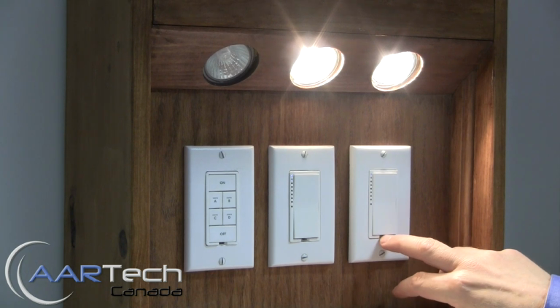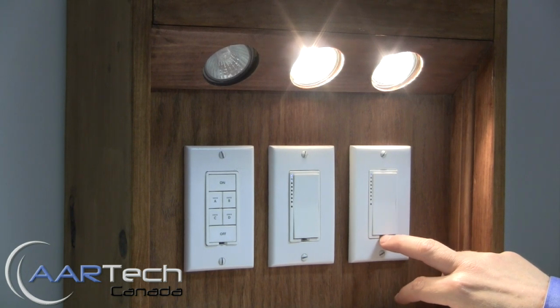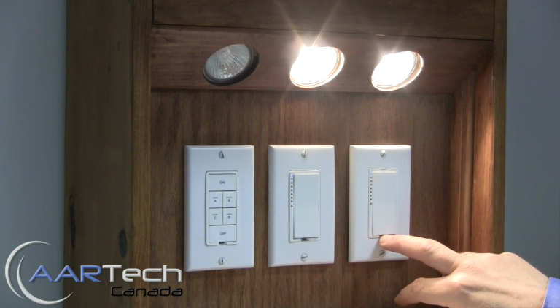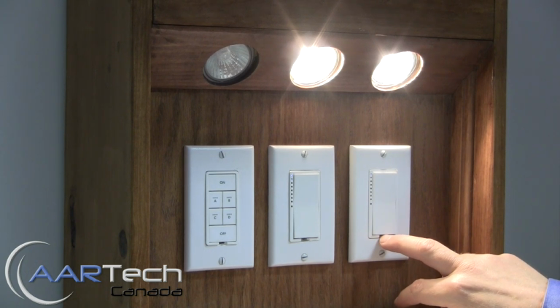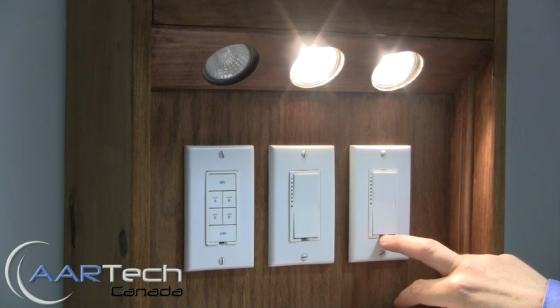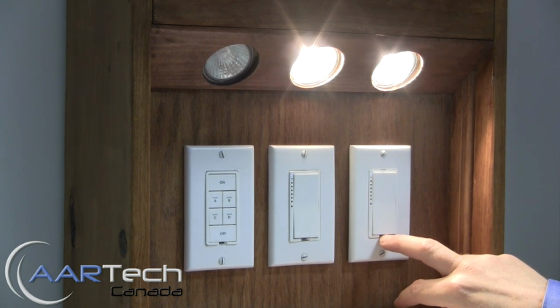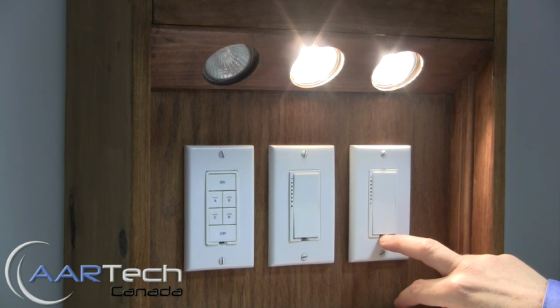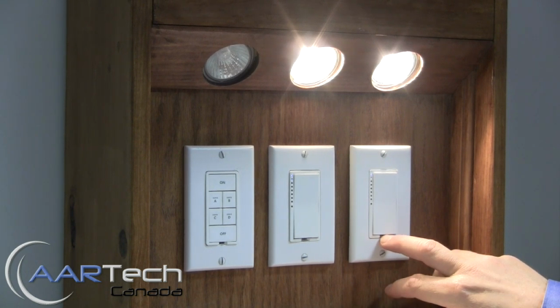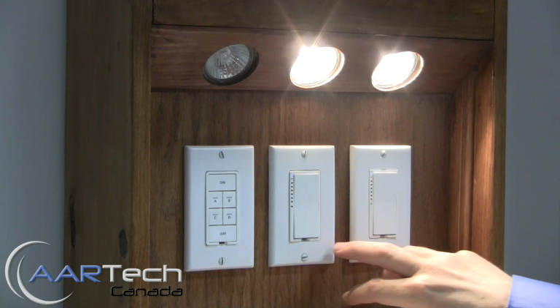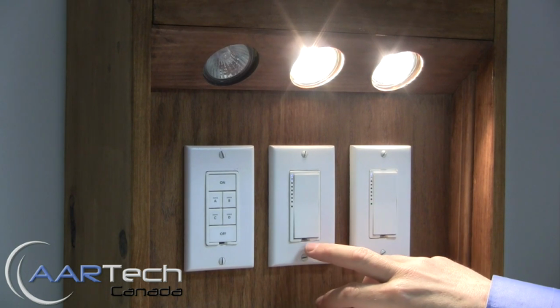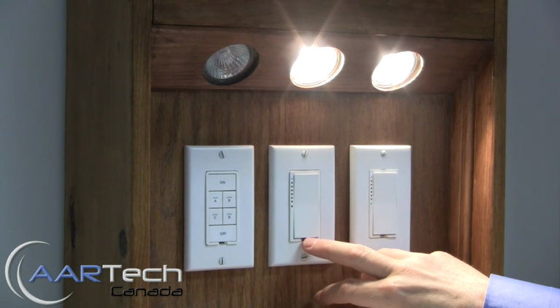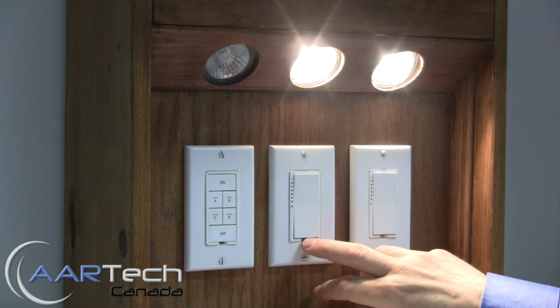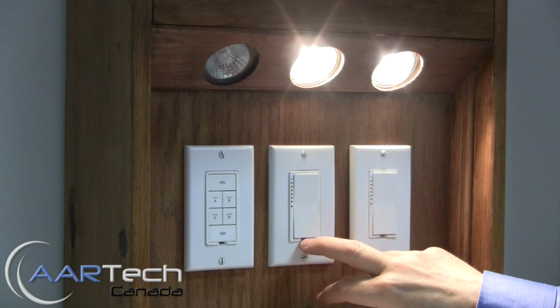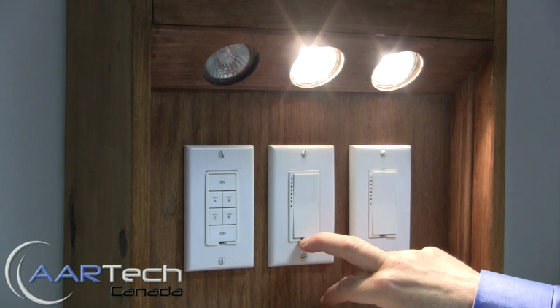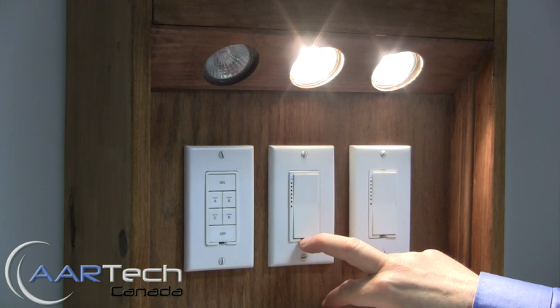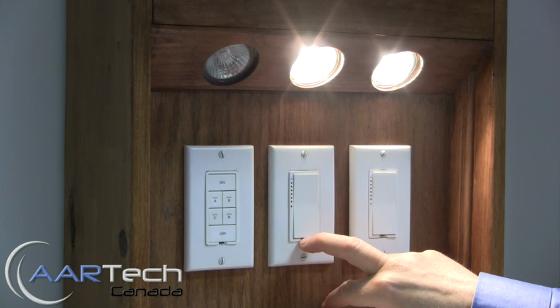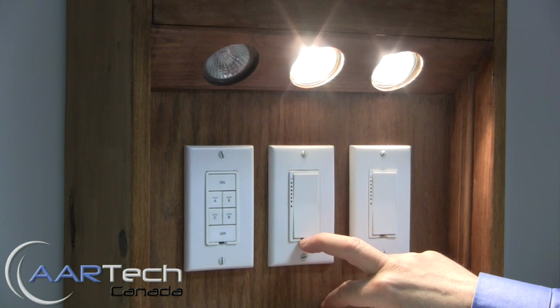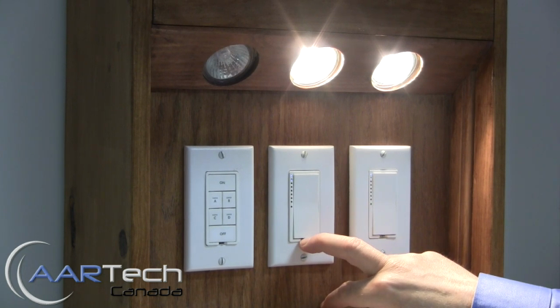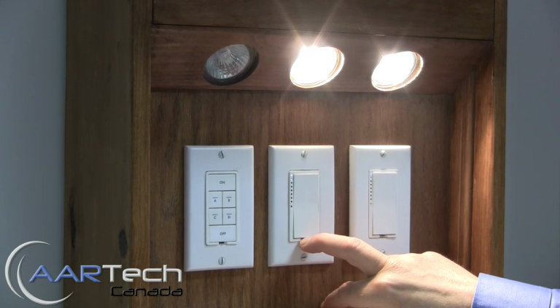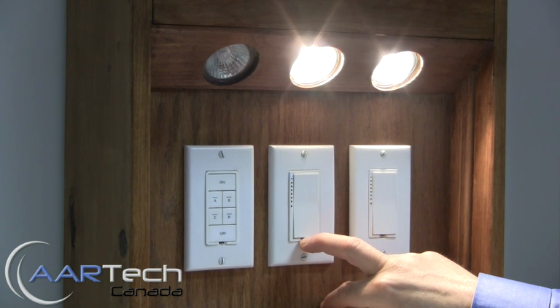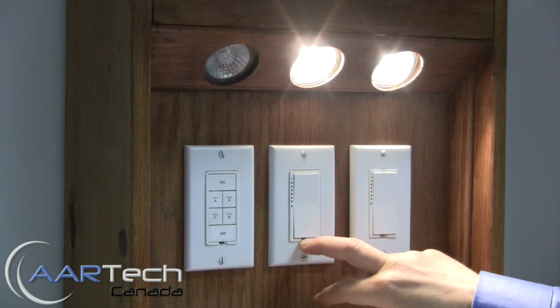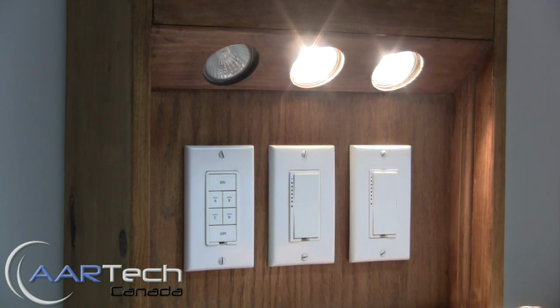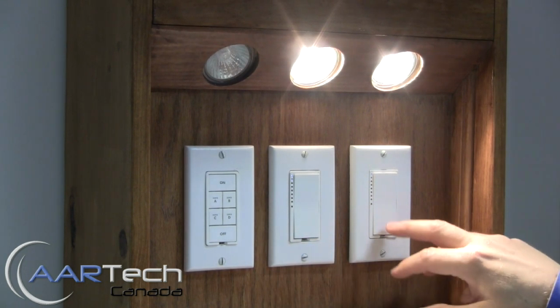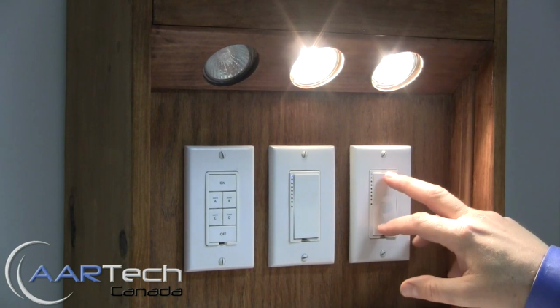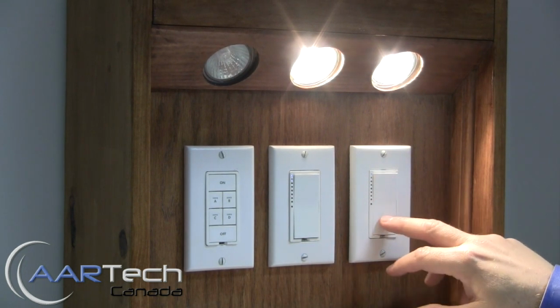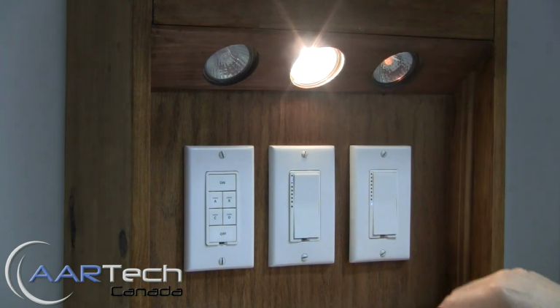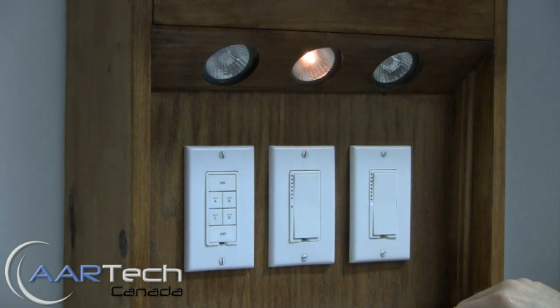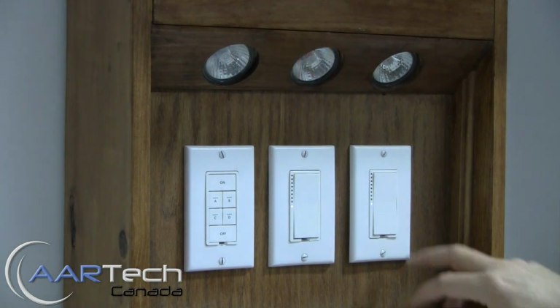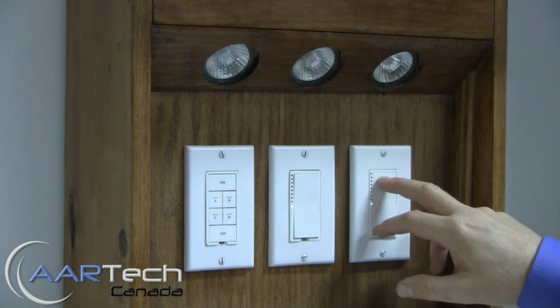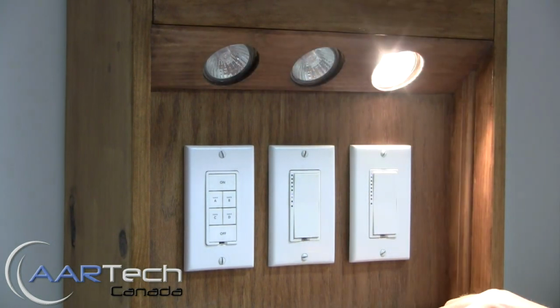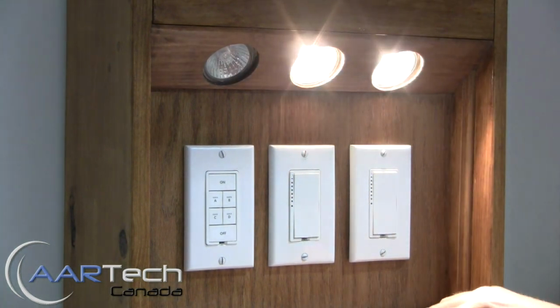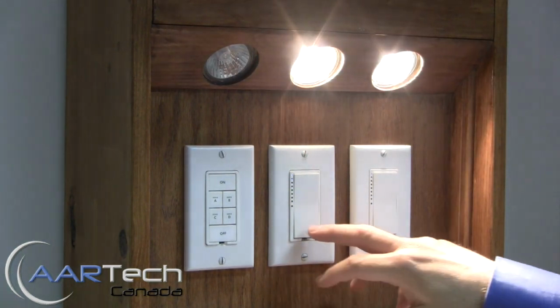If we want it to reciprocate then we need to press and hold the set button on the second switch, then press and hold the set button on the first switch. Now both devices are controlling each other.